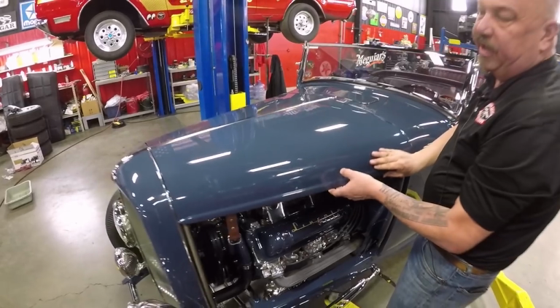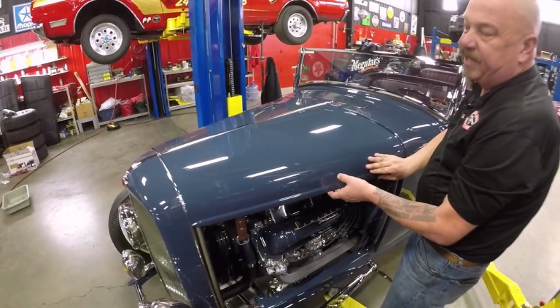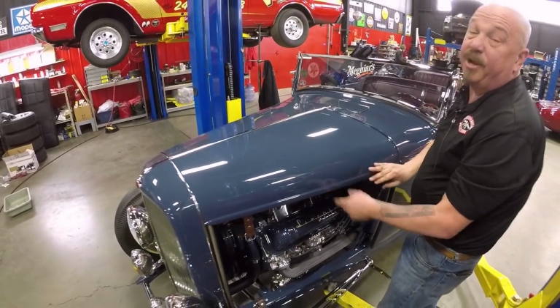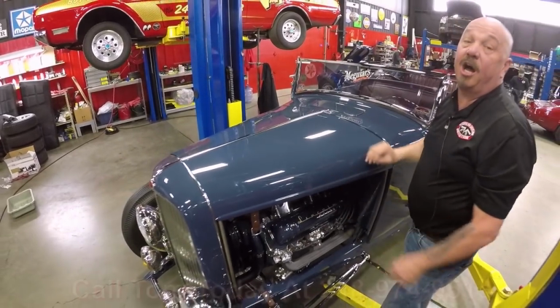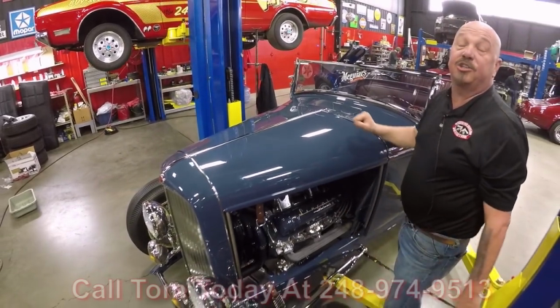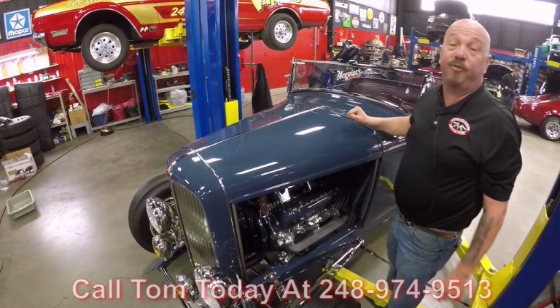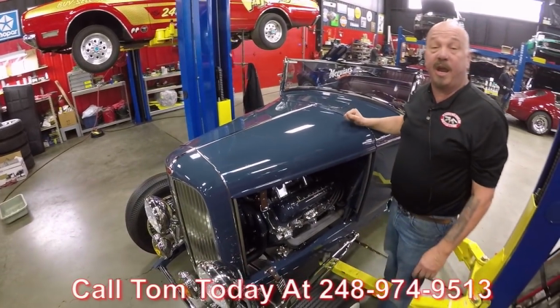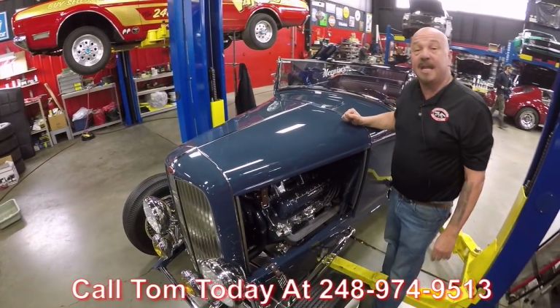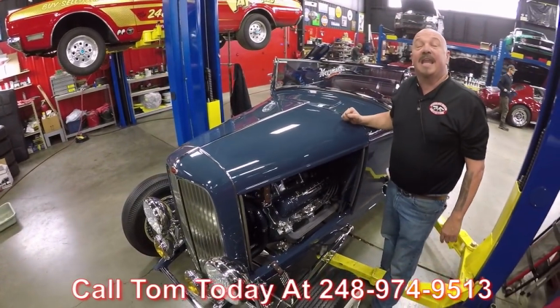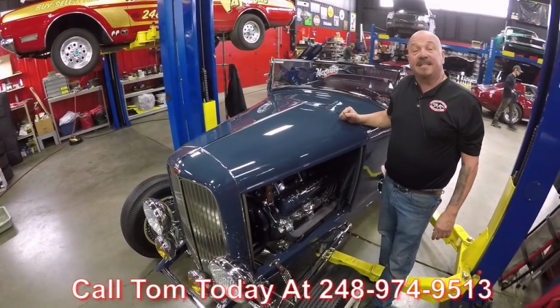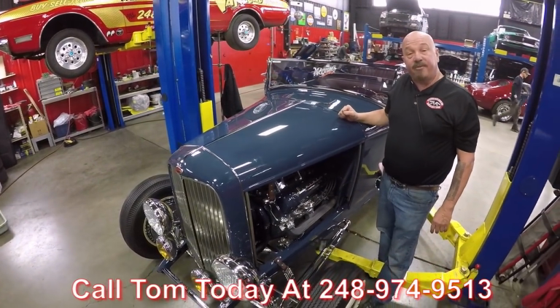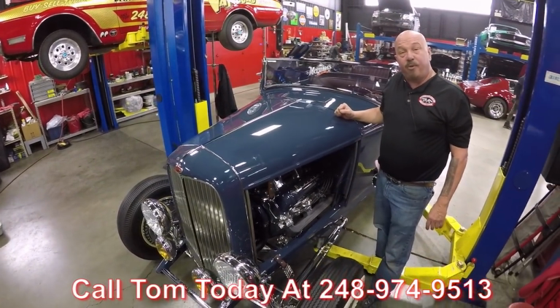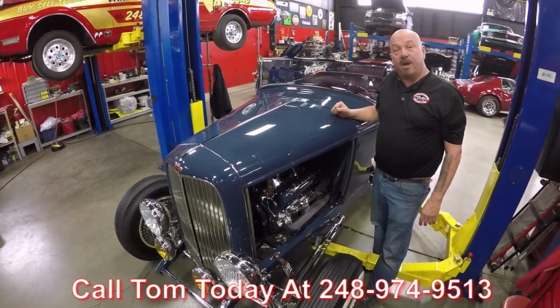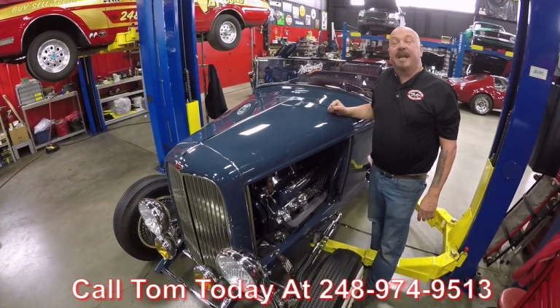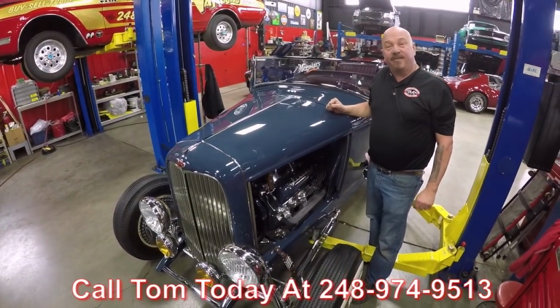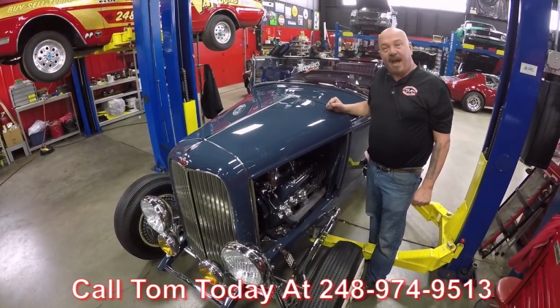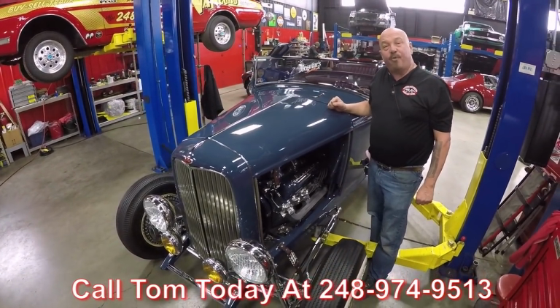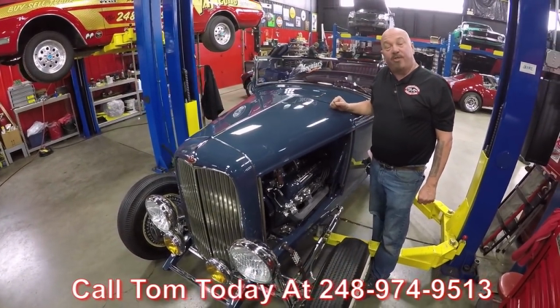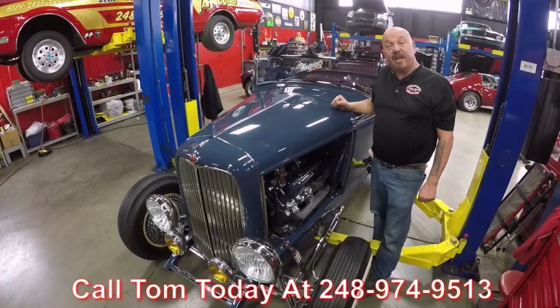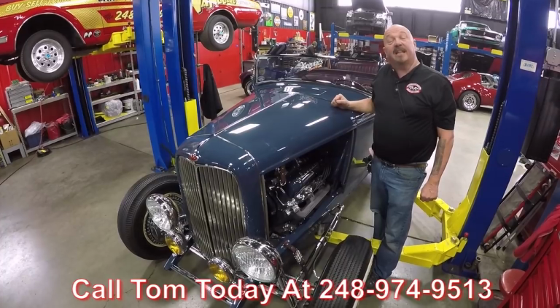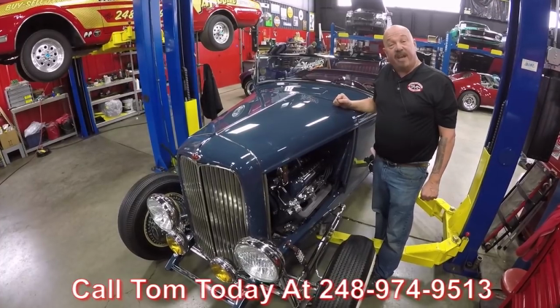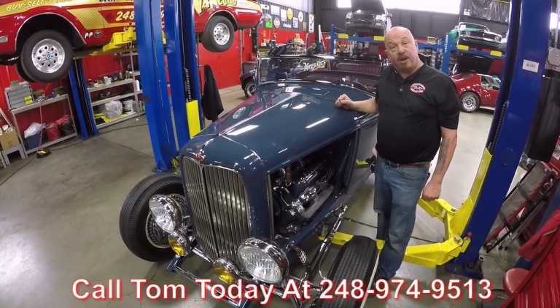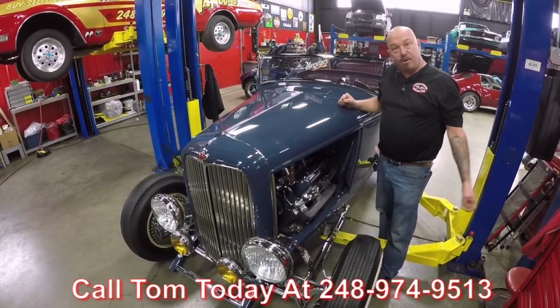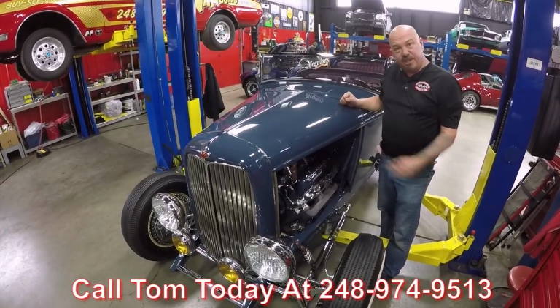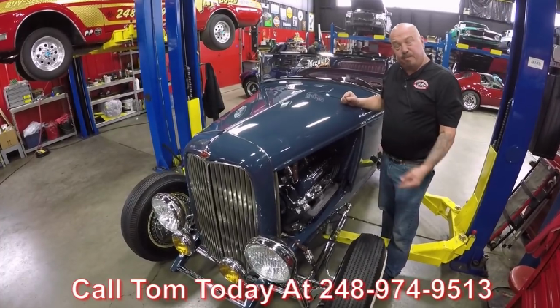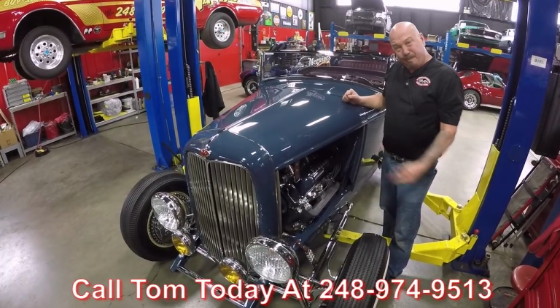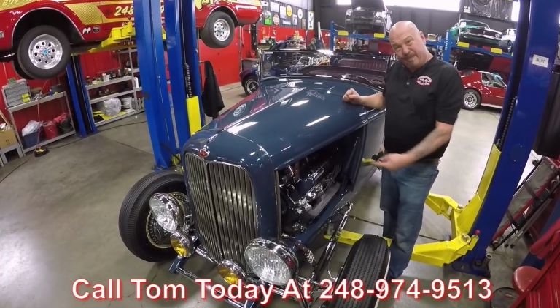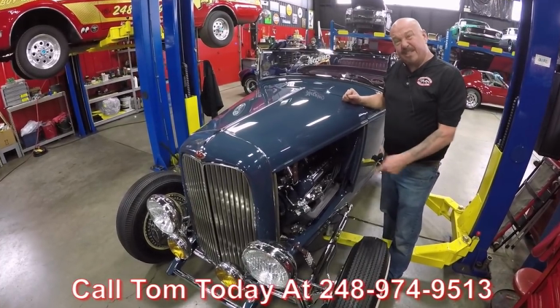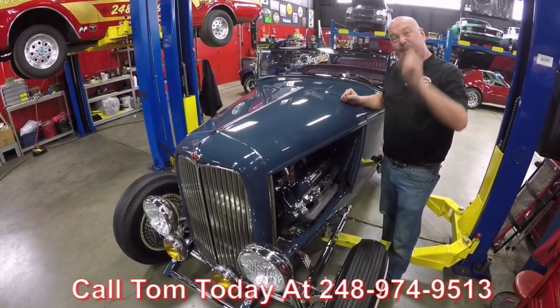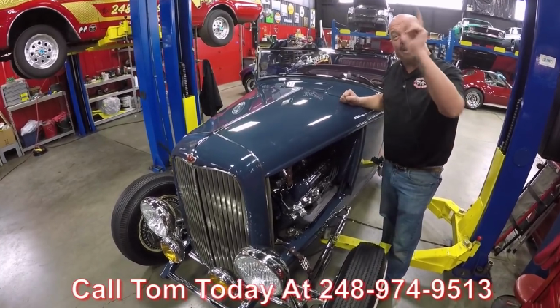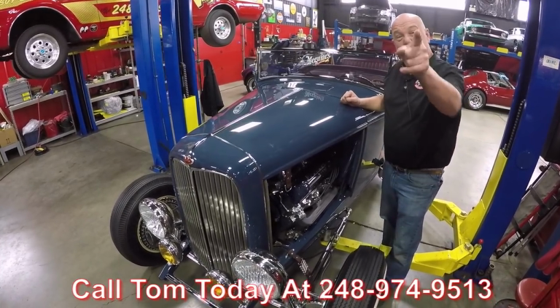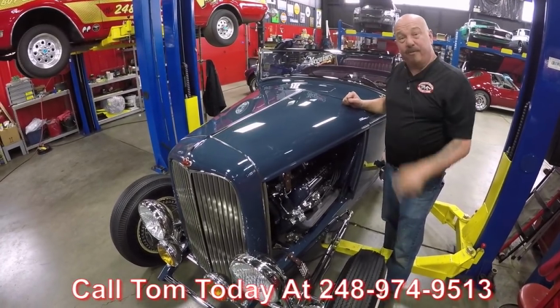Give Tom a call at 248-974-9513 and let Vanguard Motor Sales put this dream in your driveway.